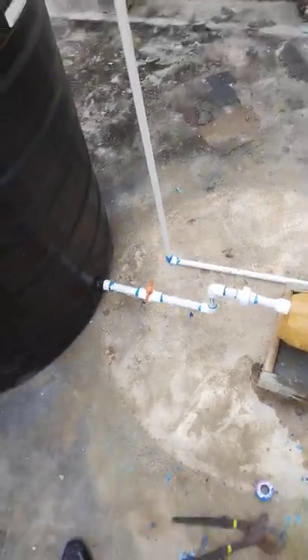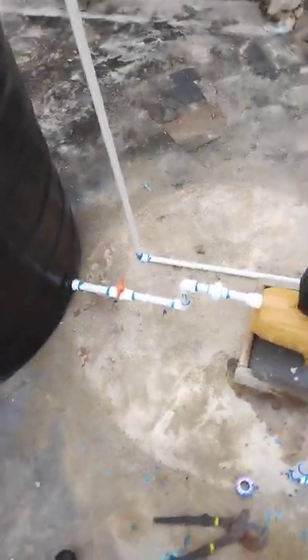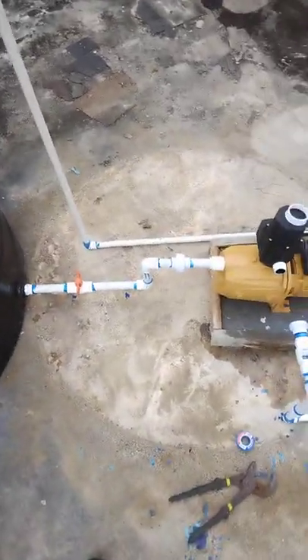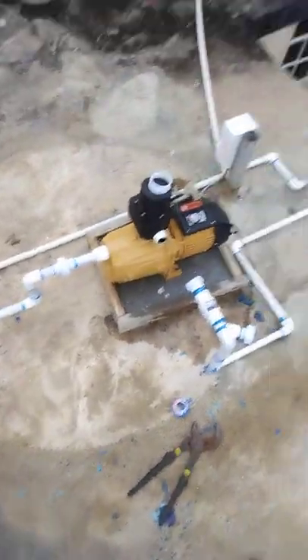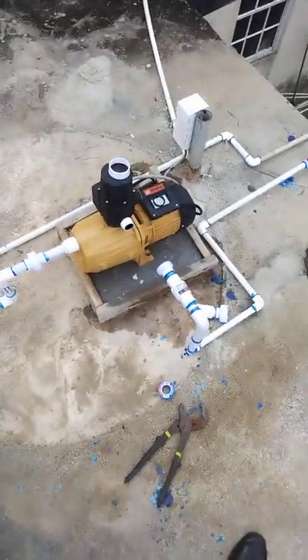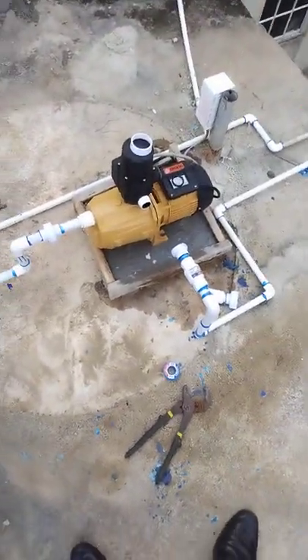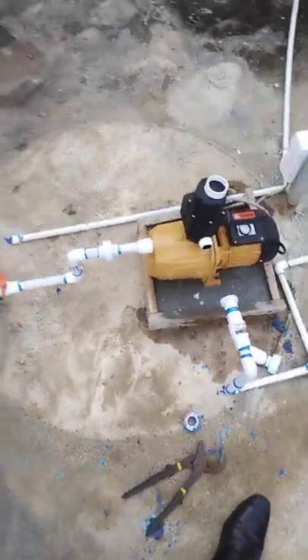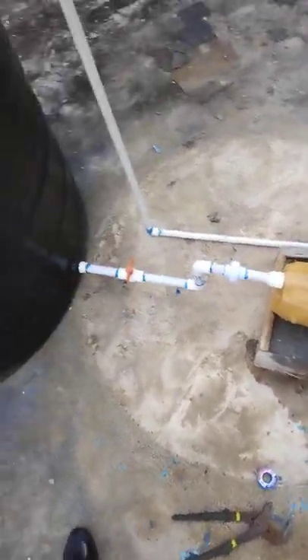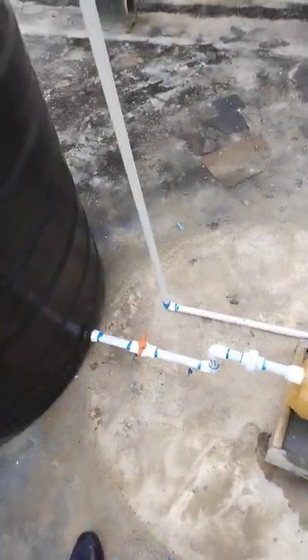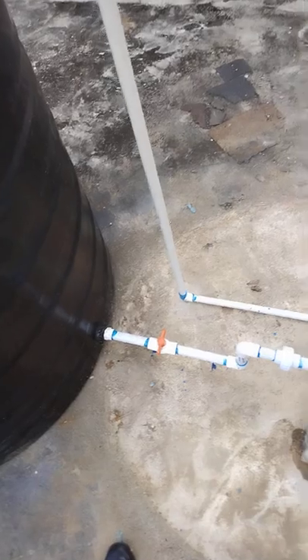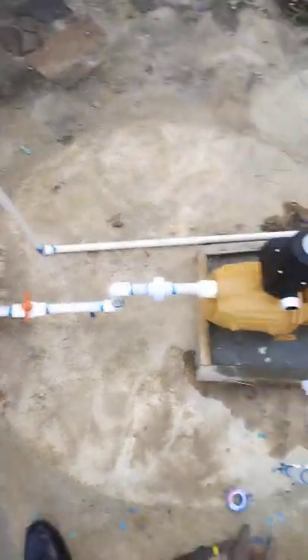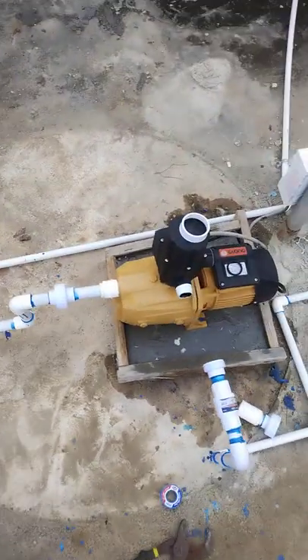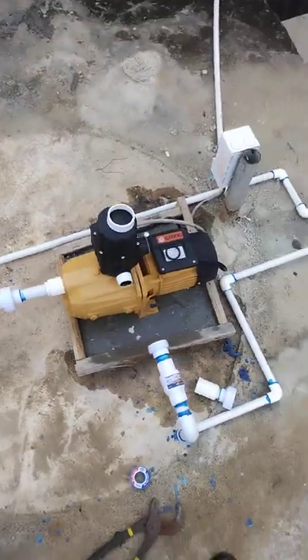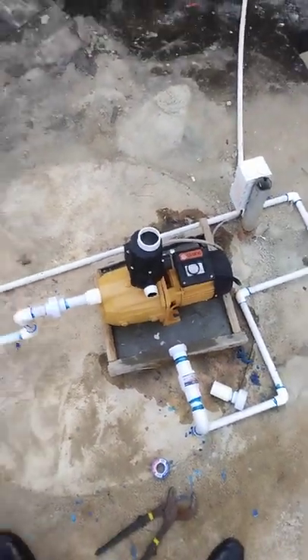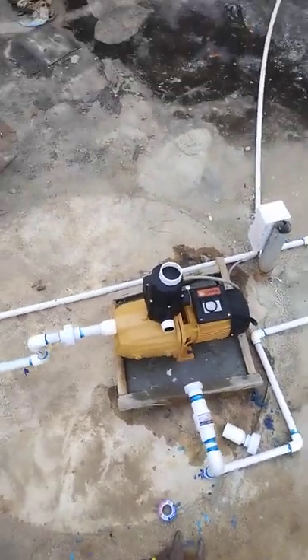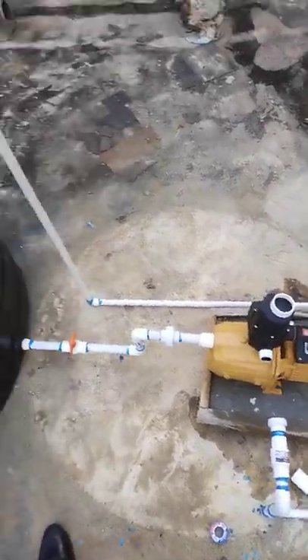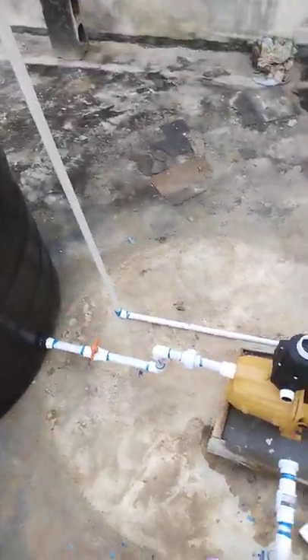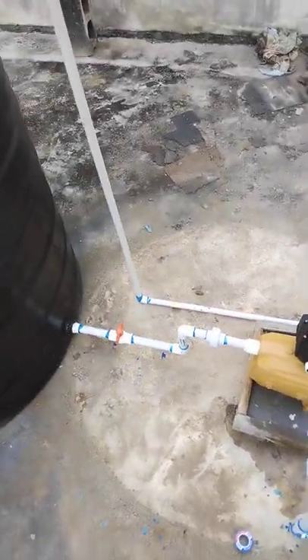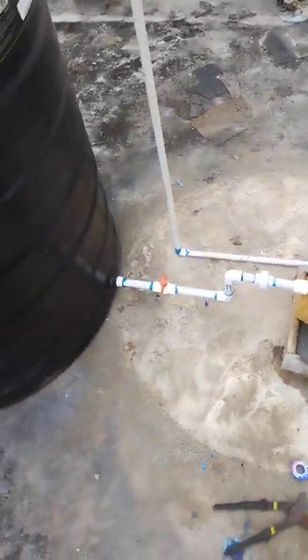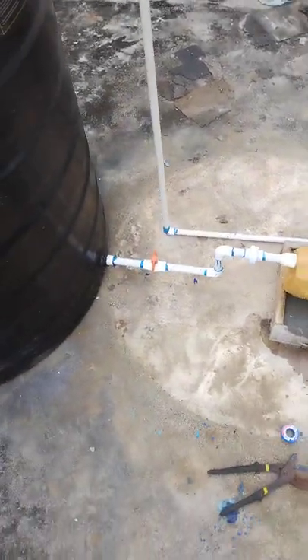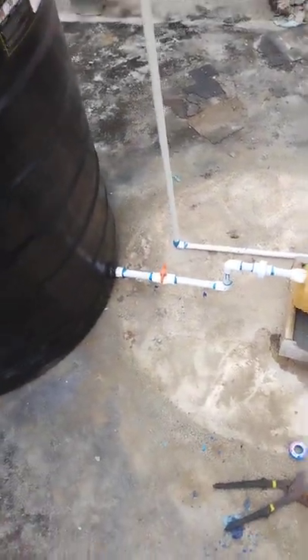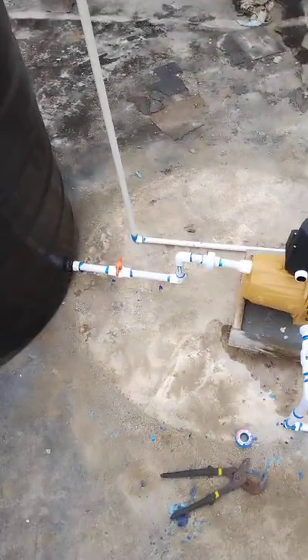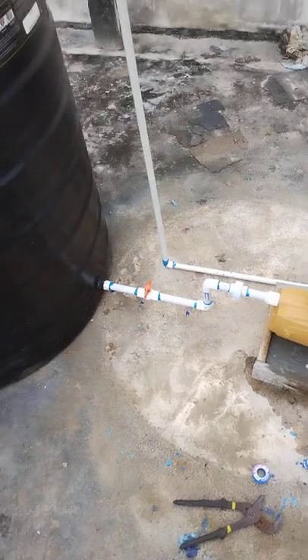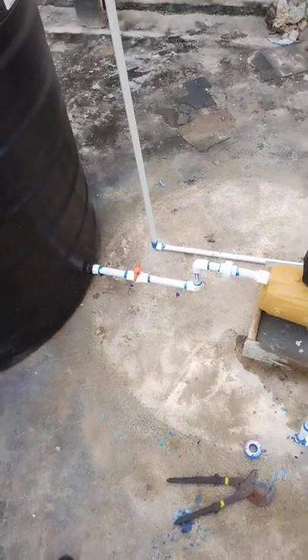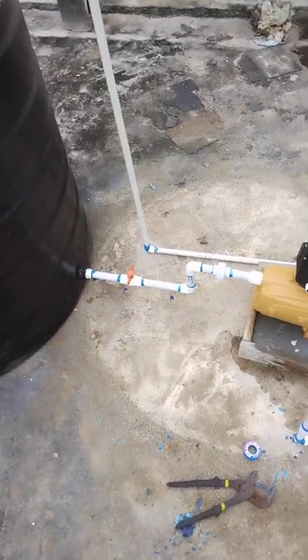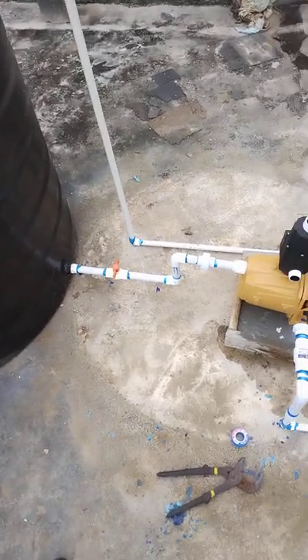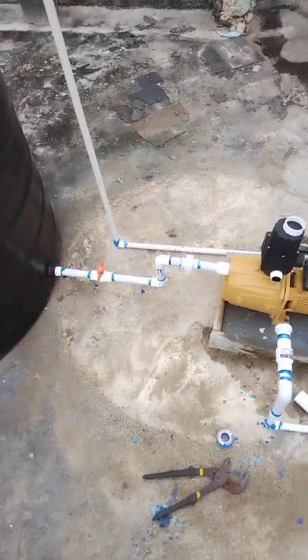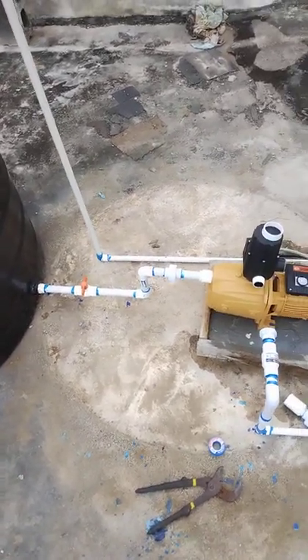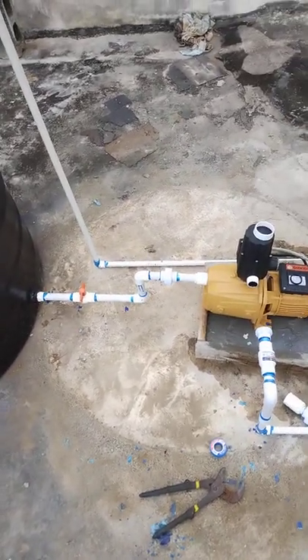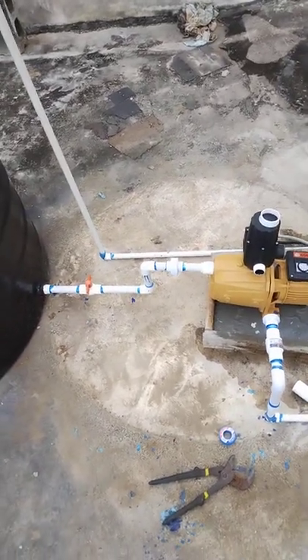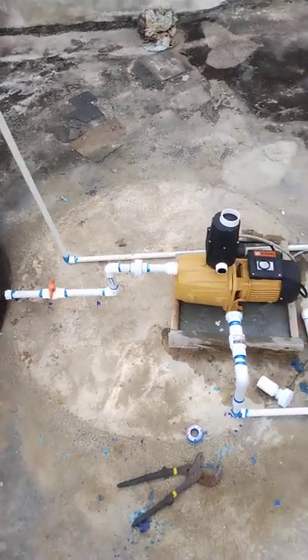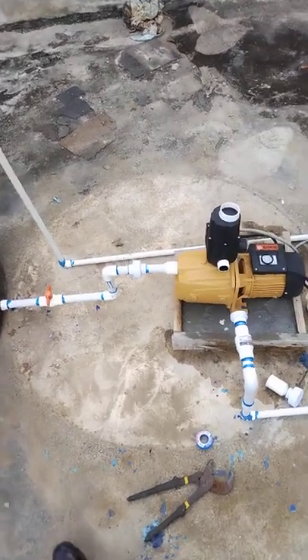Welcome back to Plumbing in Jamaica. We're back again with another epic video. Today we're going to talk about water tank installation. My camera guy is not here today and I forgot my camera stand.